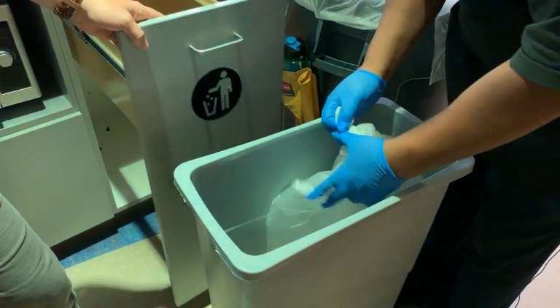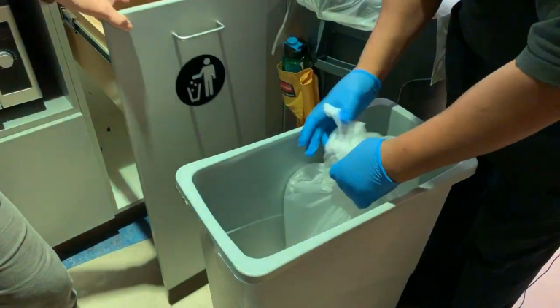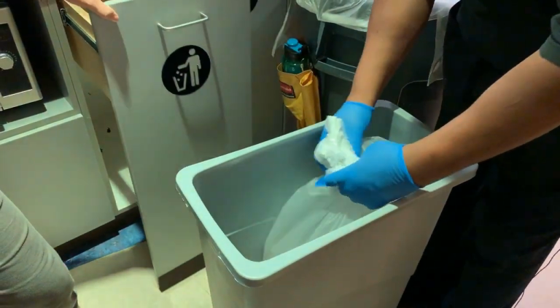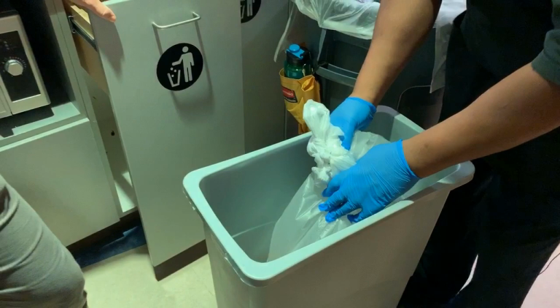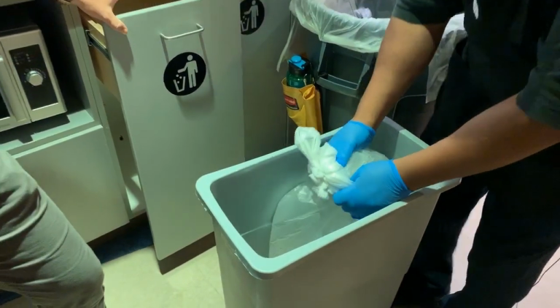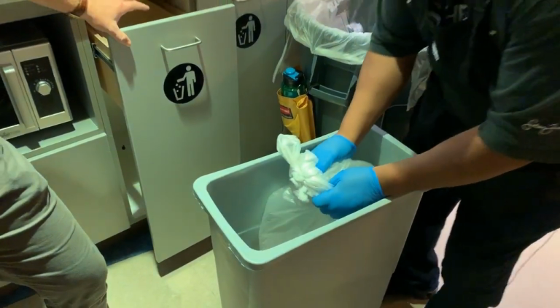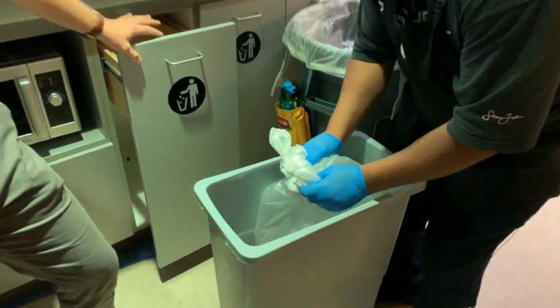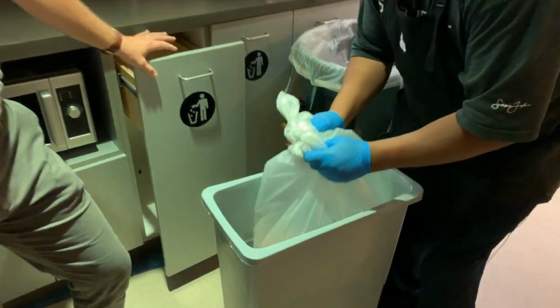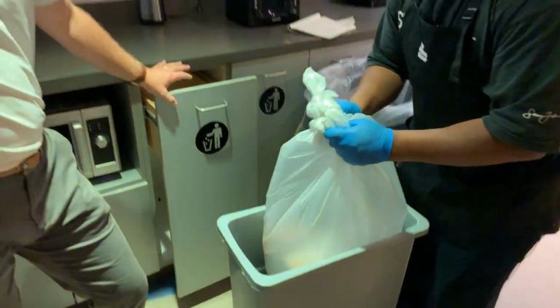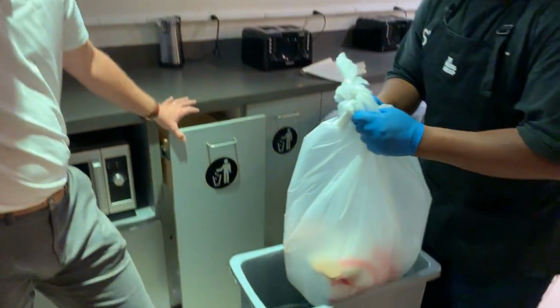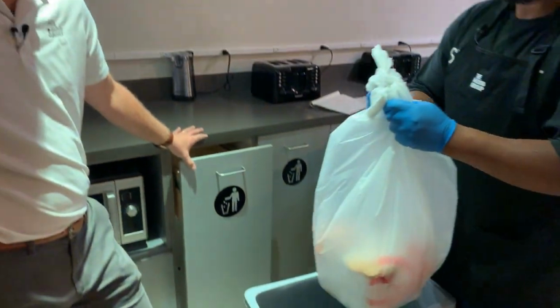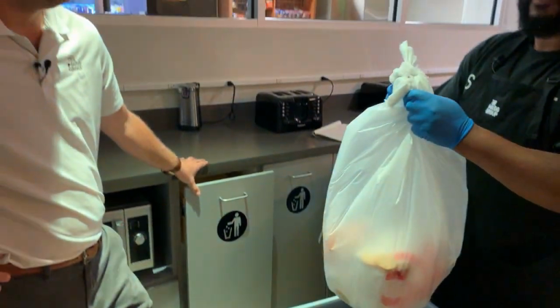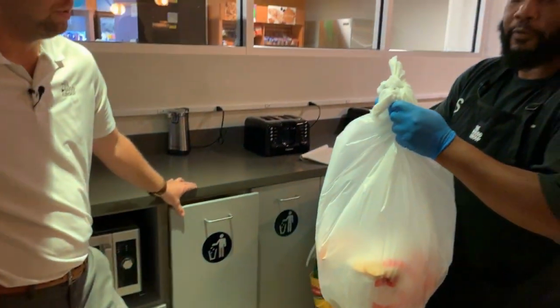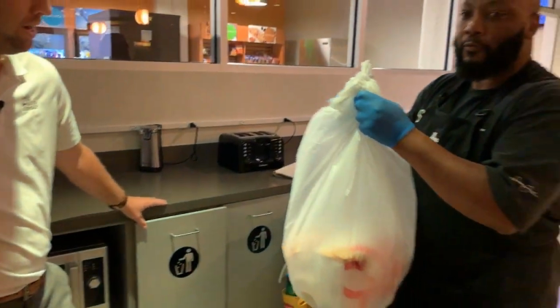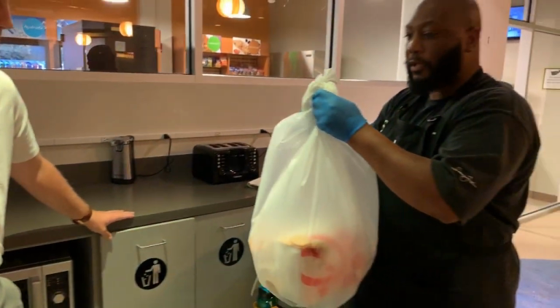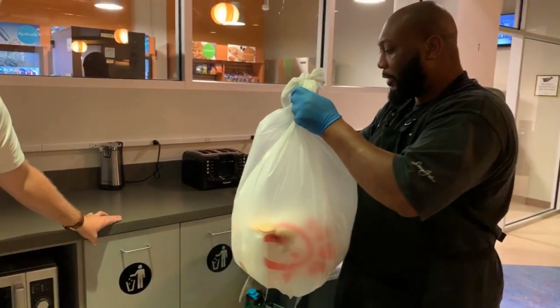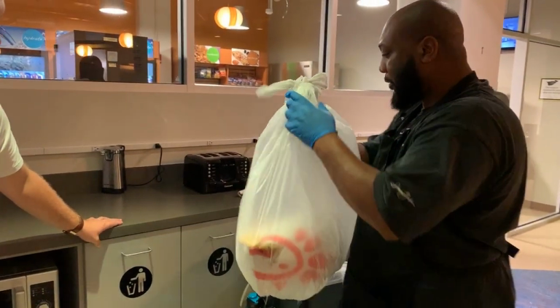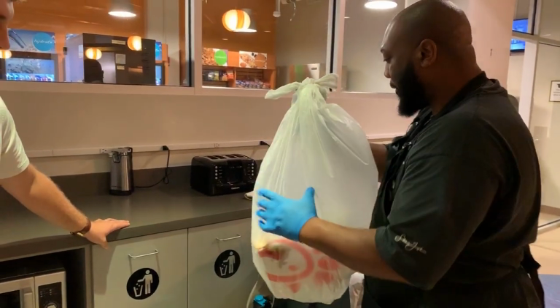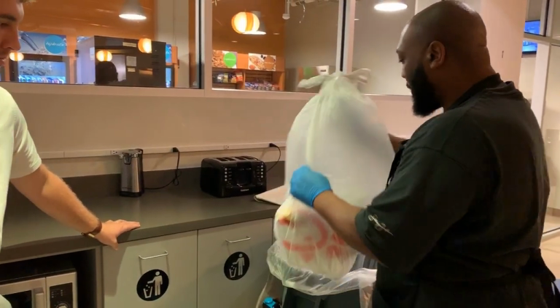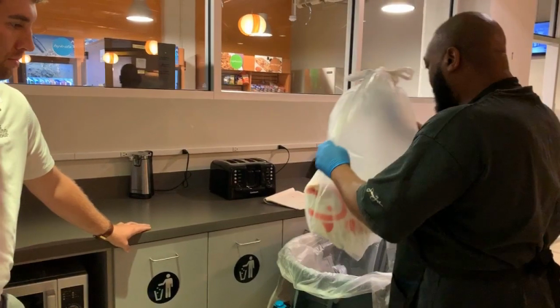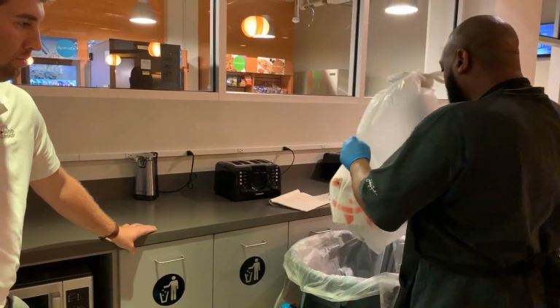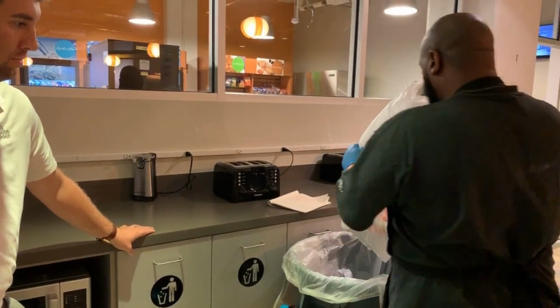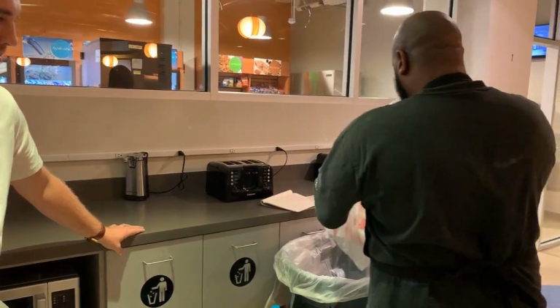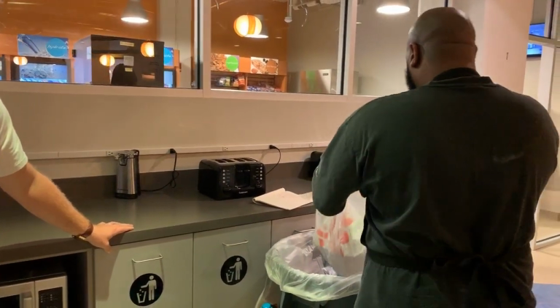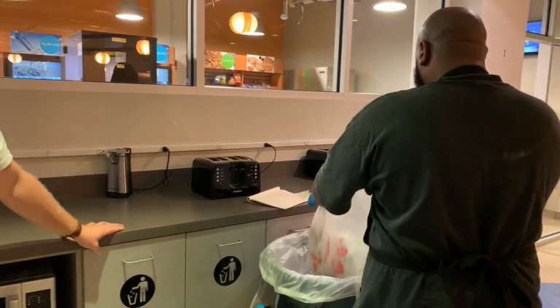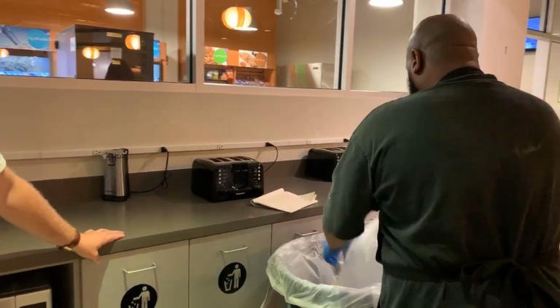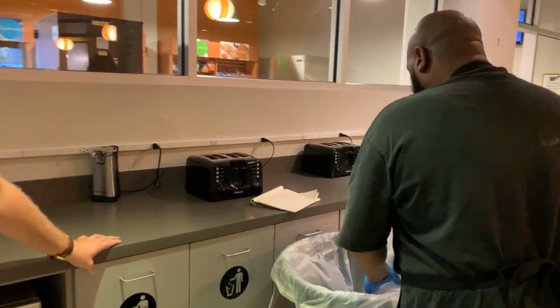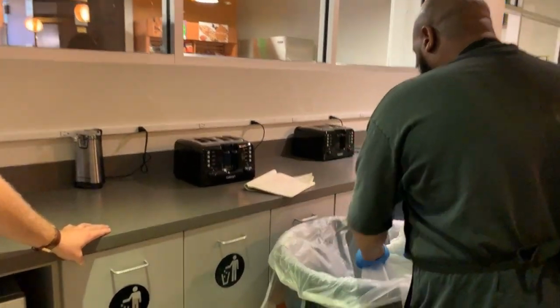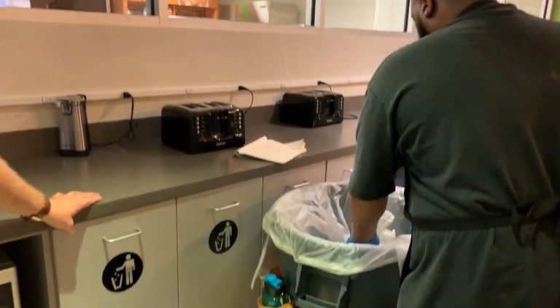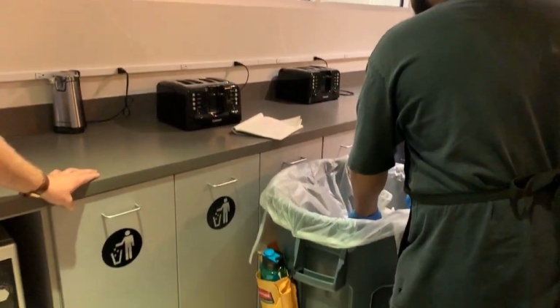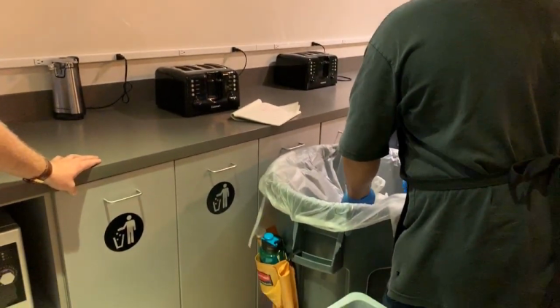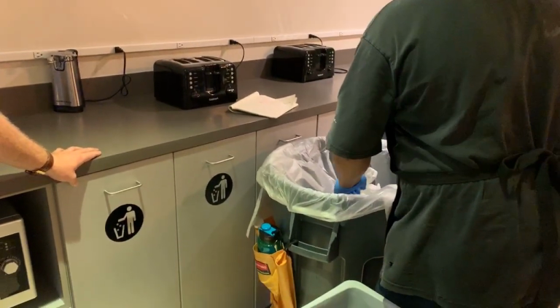We lift safely with our knees, and then we turn and place the trash in the trash barrel.